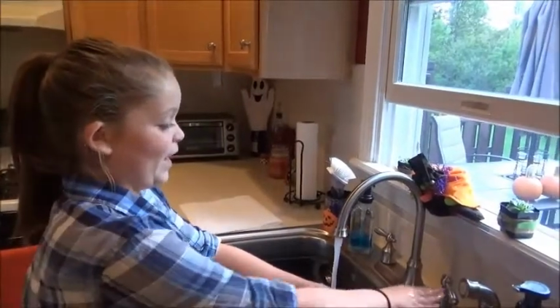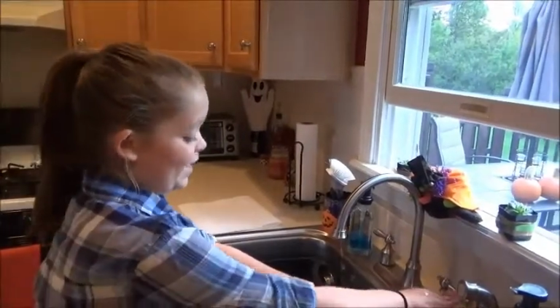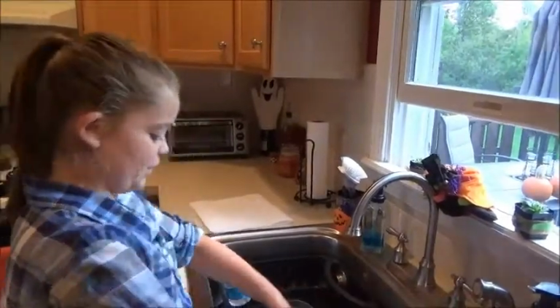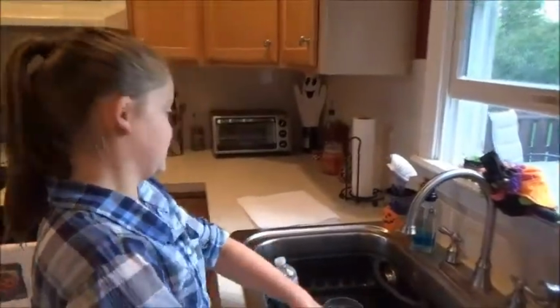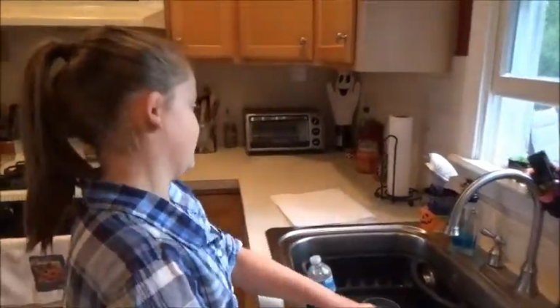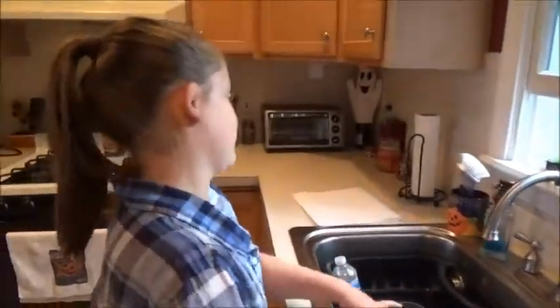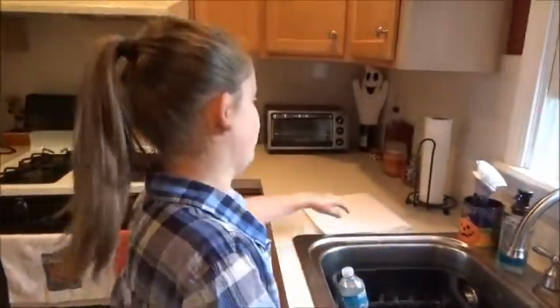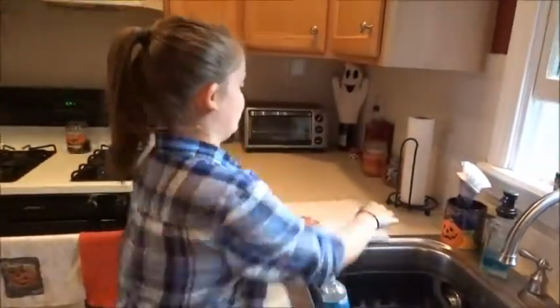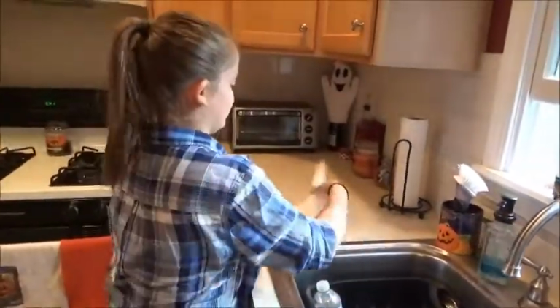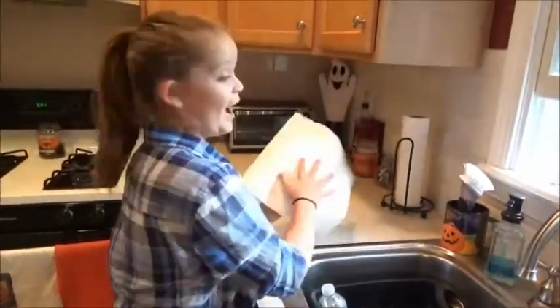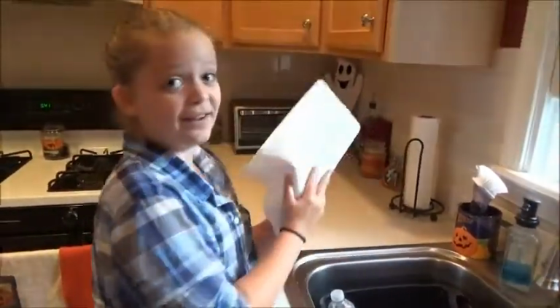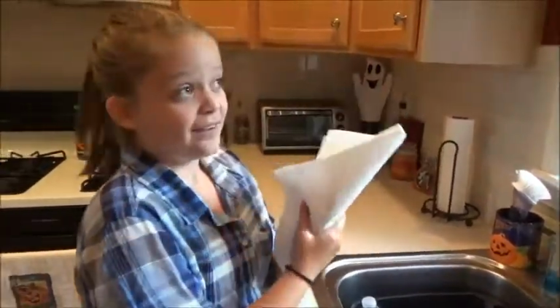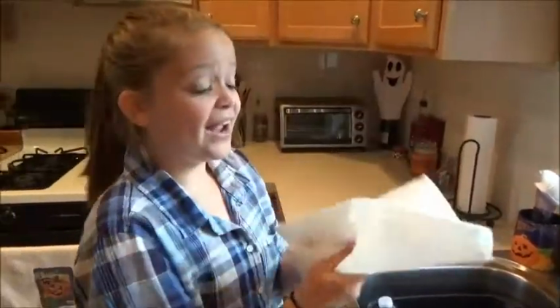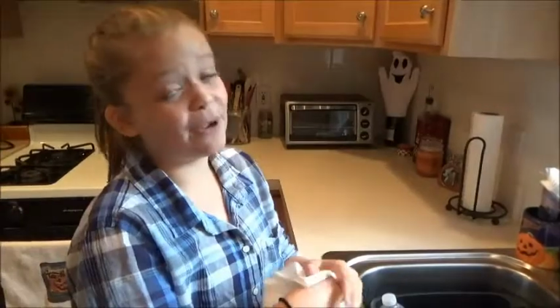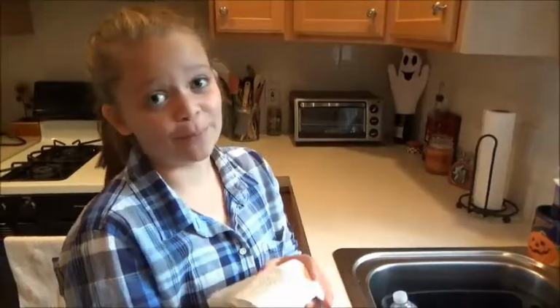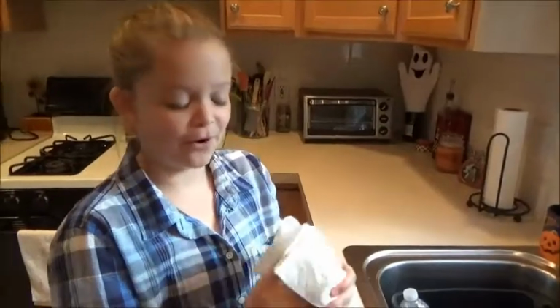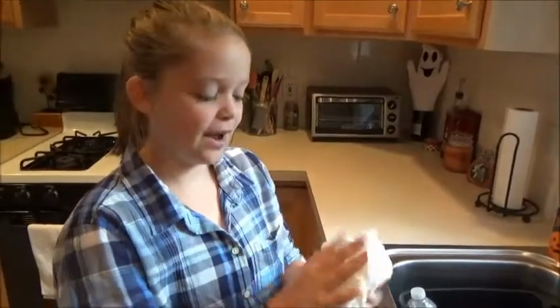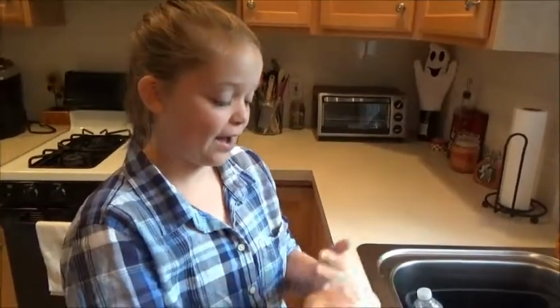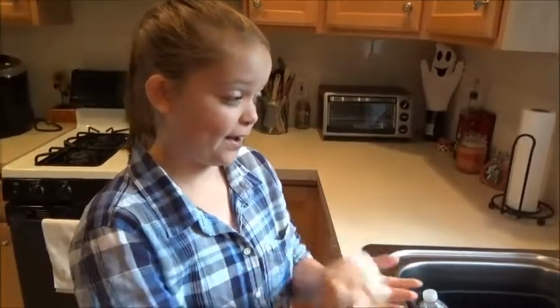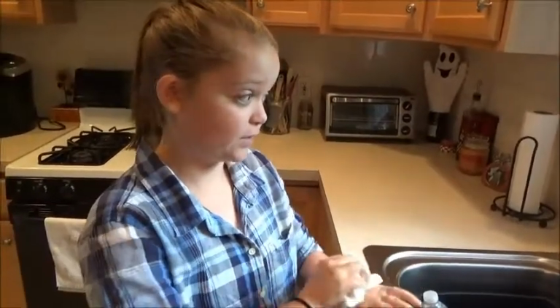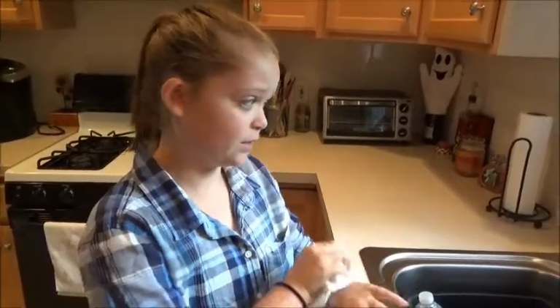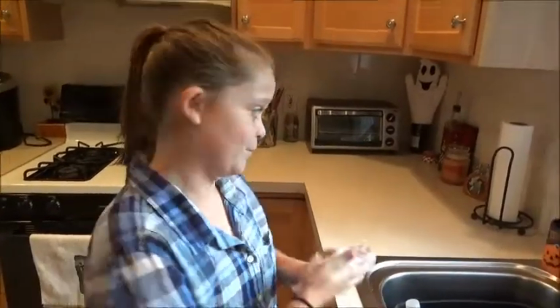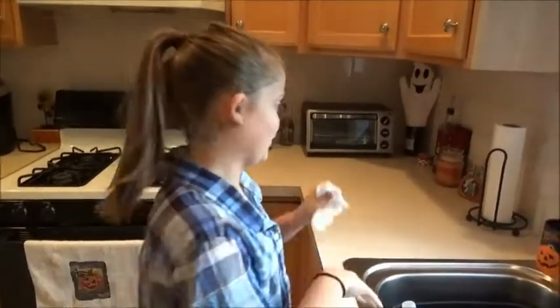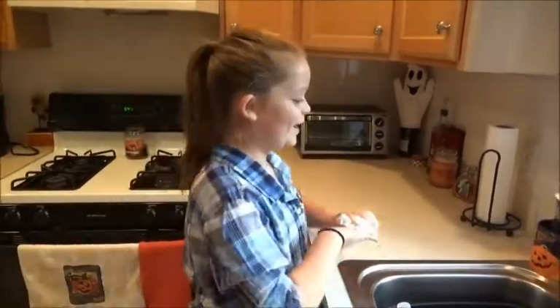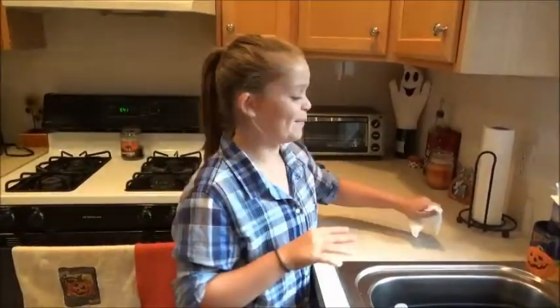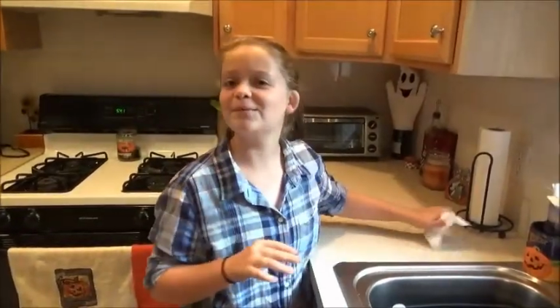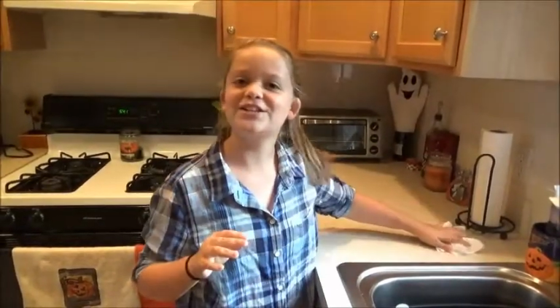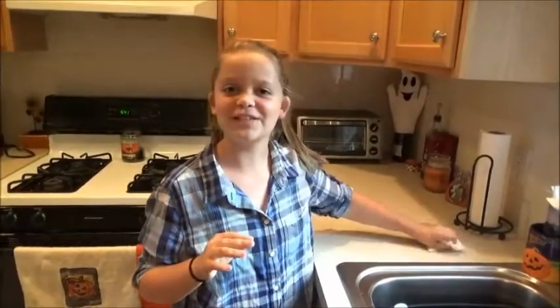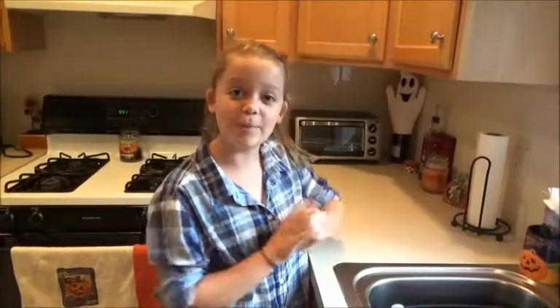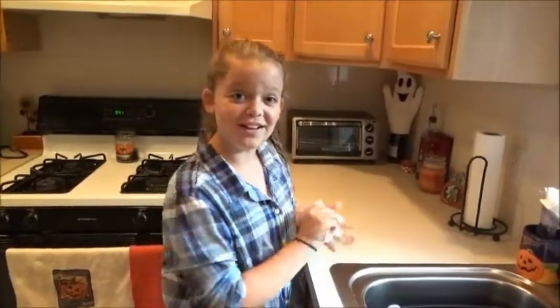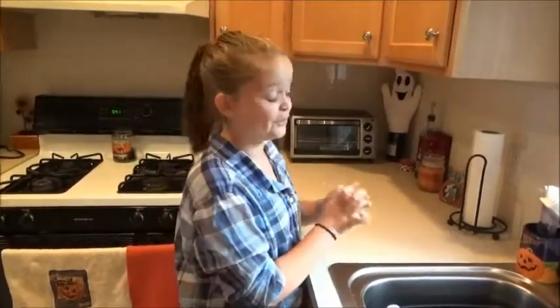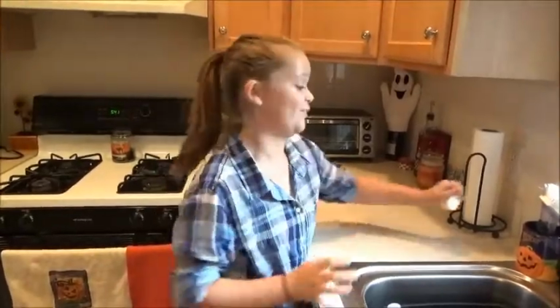I have been cooking since I was very little. On my 4th birthday party, I had a cooking birthday party, and my grandma made chef hats for everybody, and it was very fun.